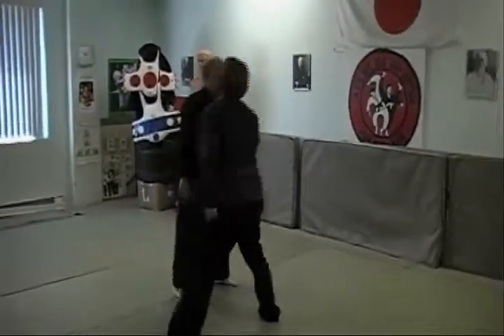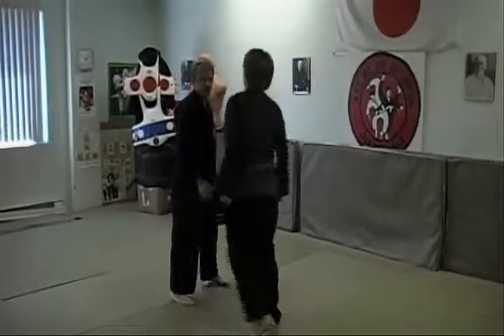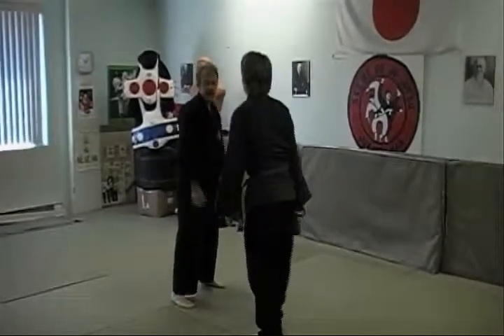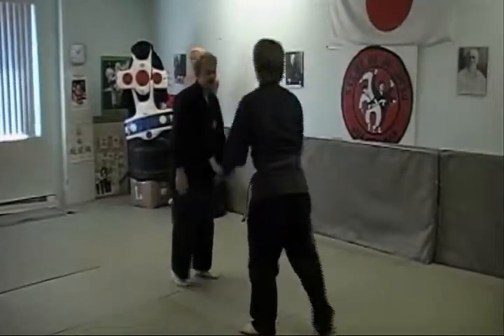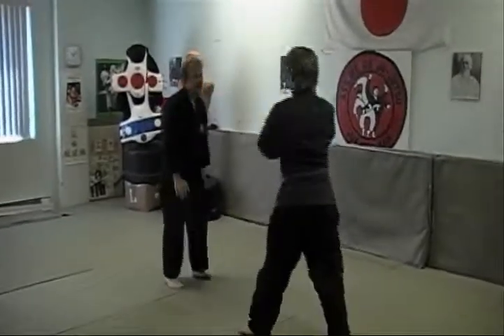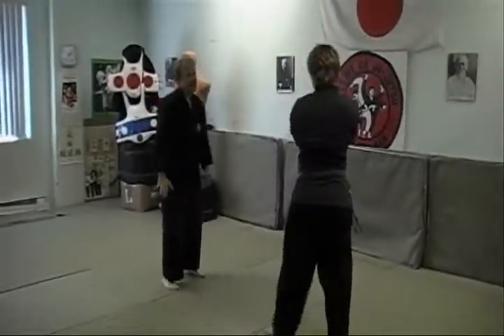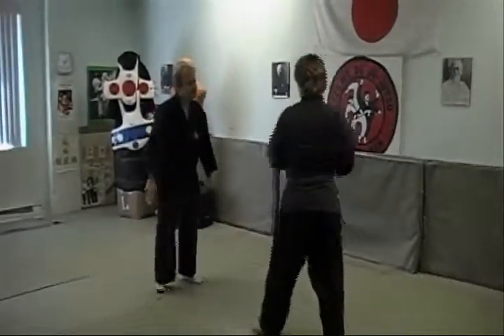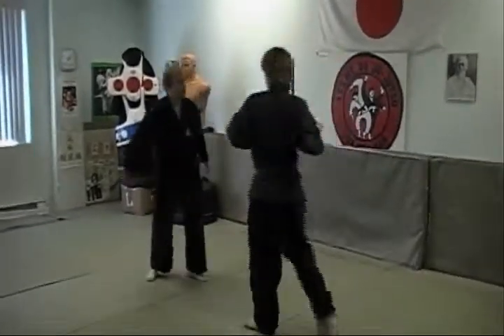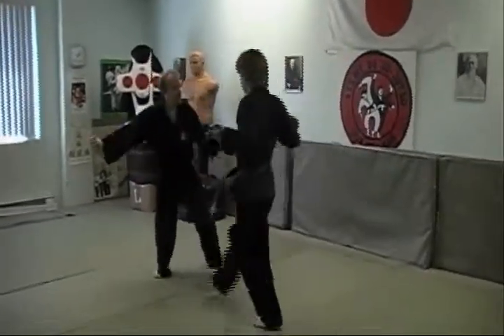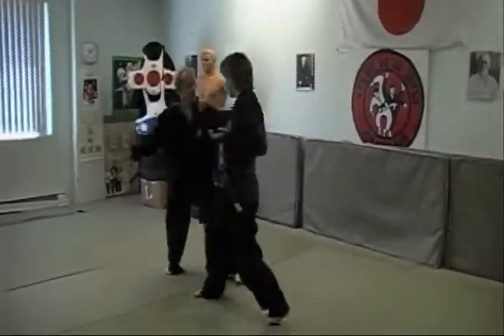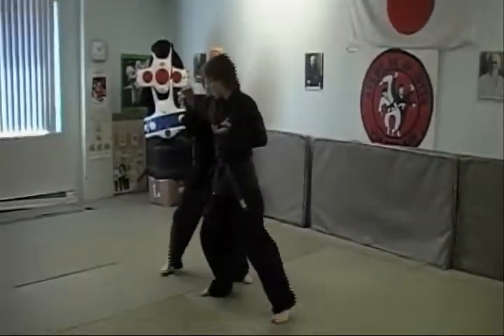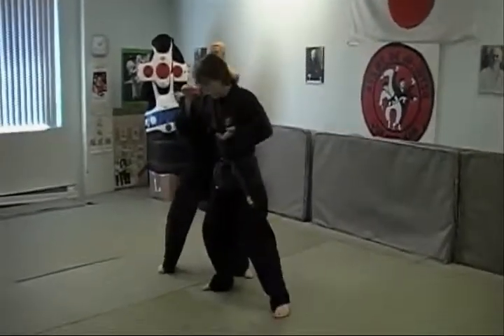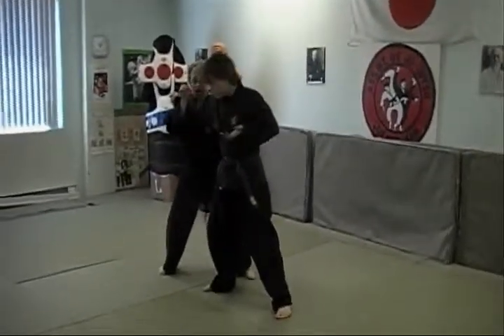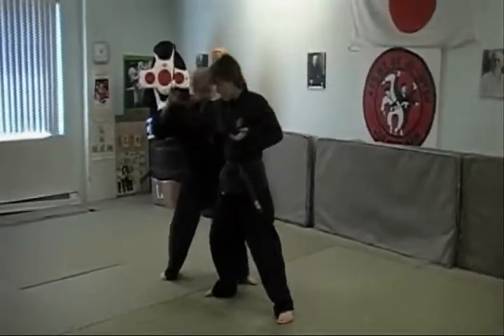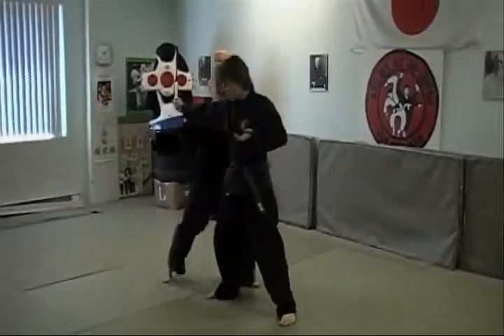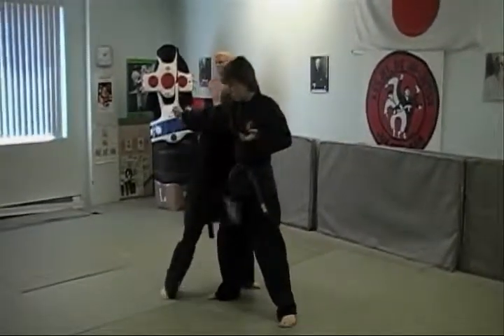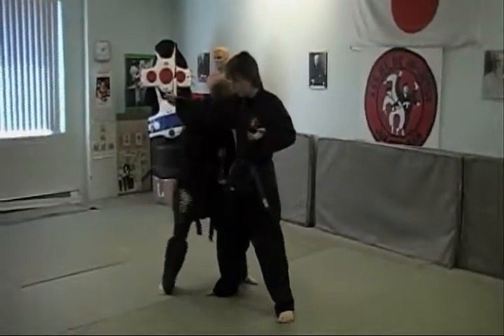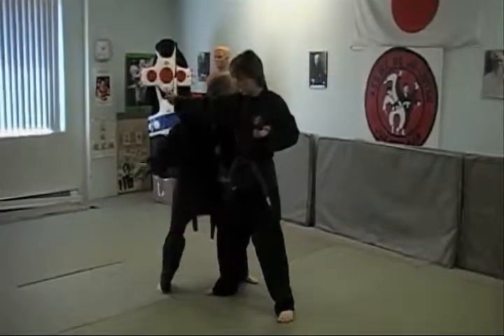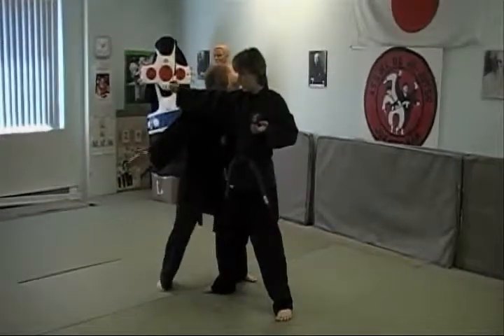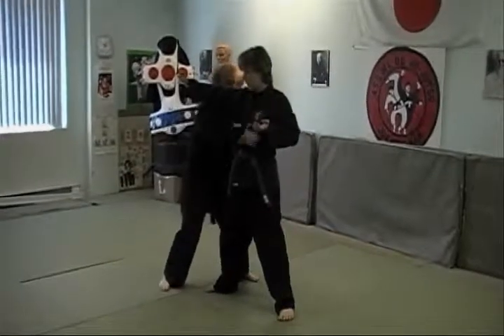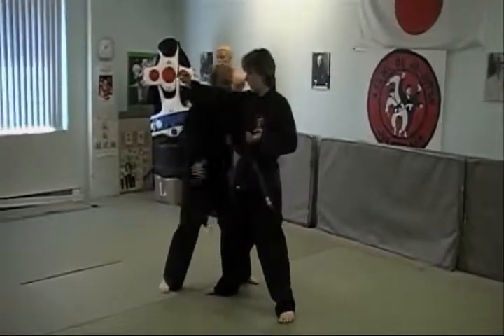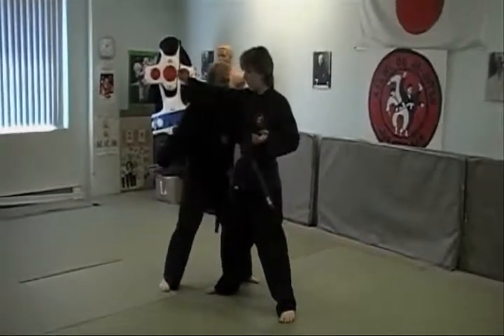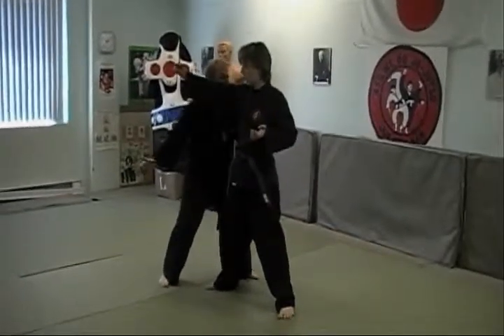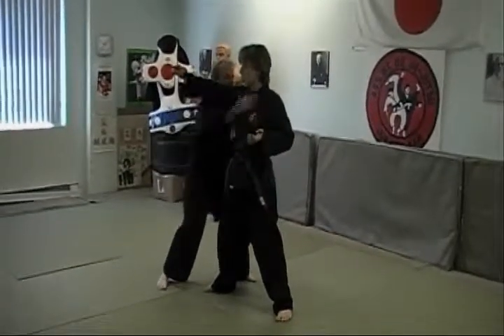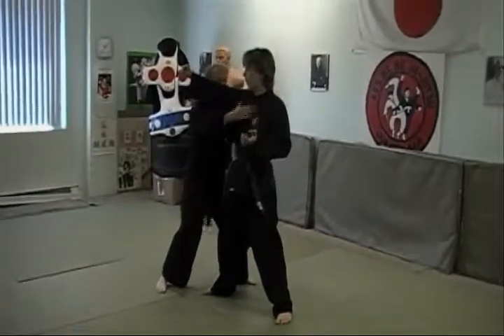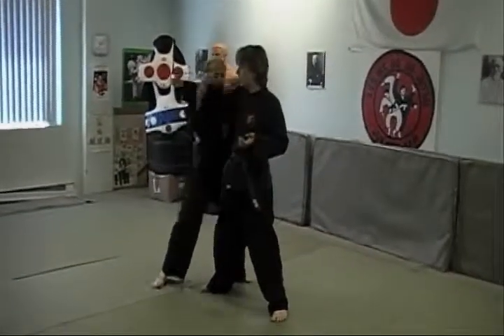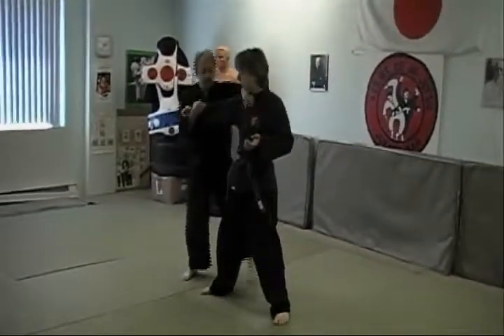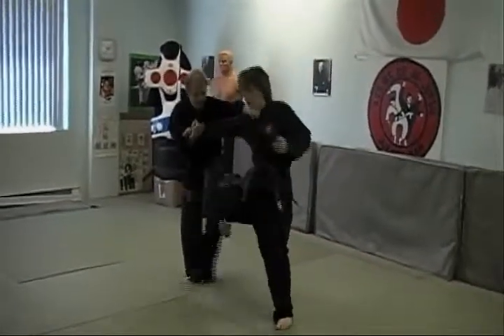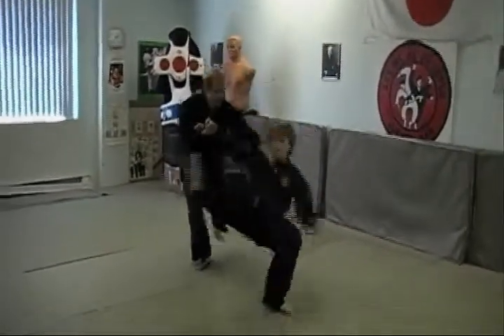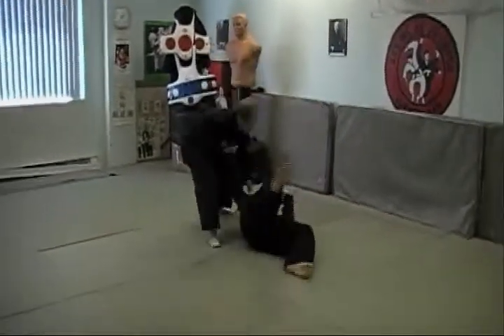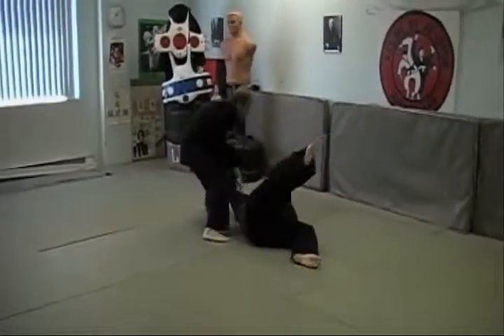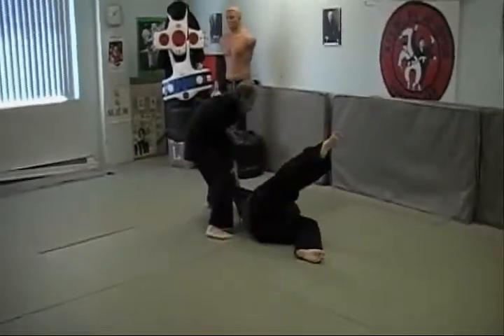We'll show you again in slow motion. One, two, three, four, five, six, seven.